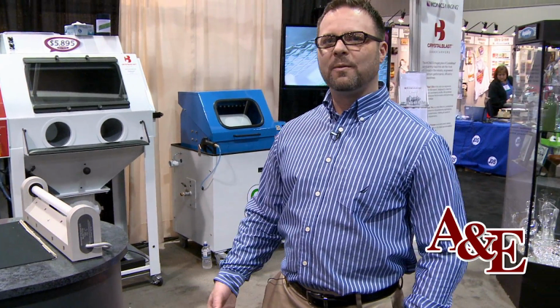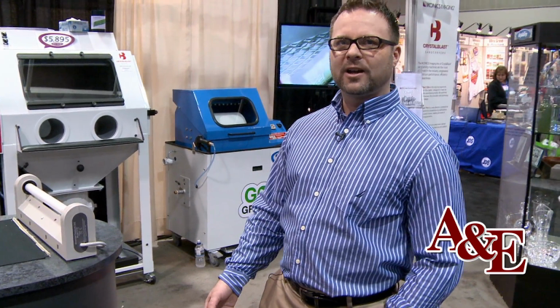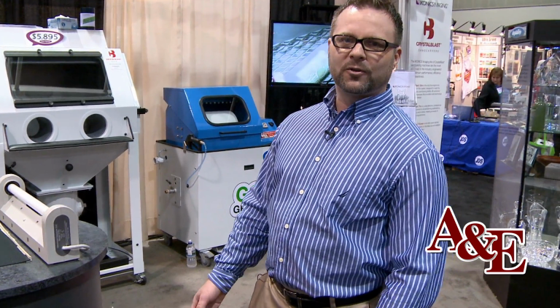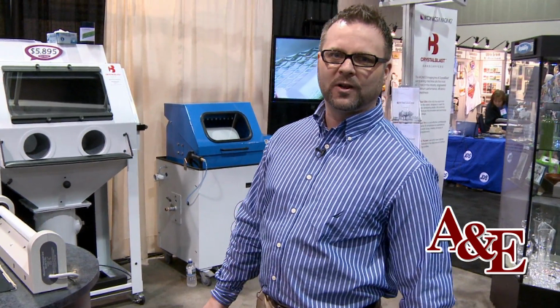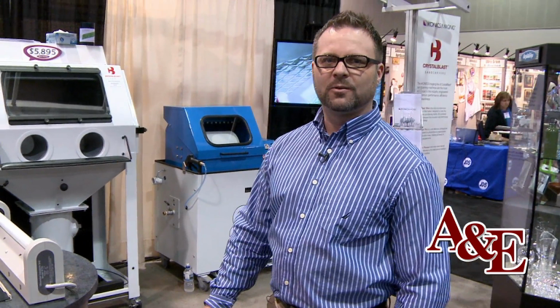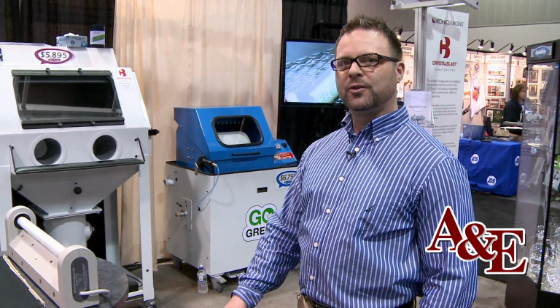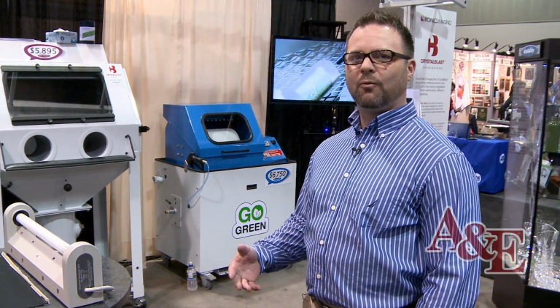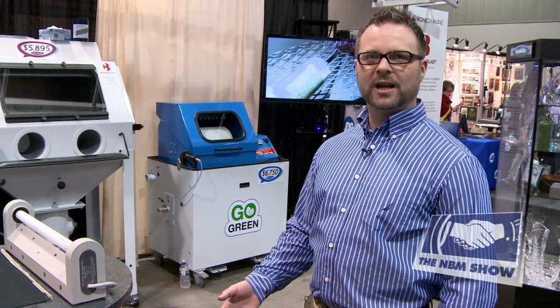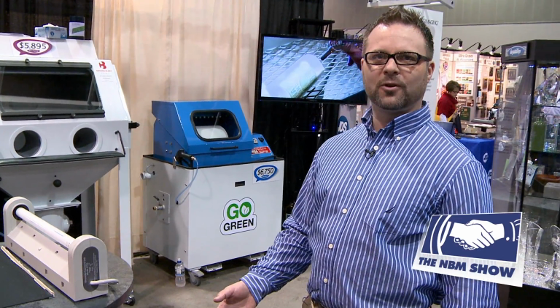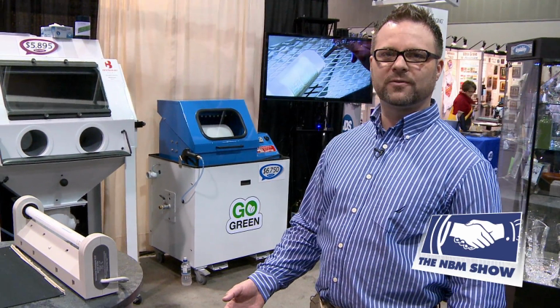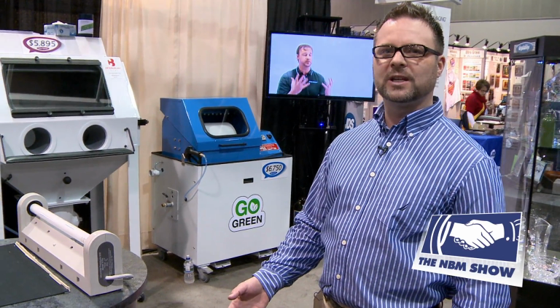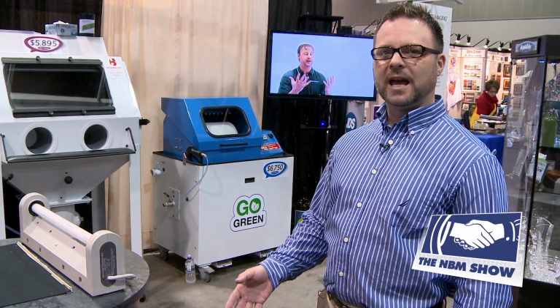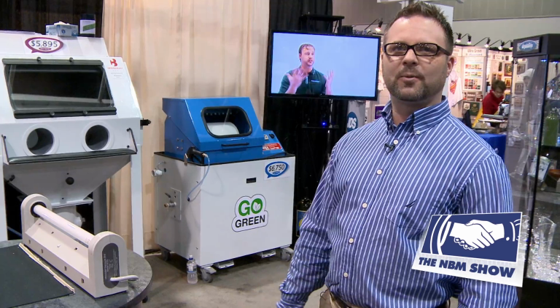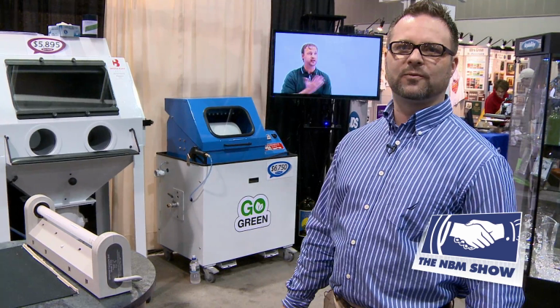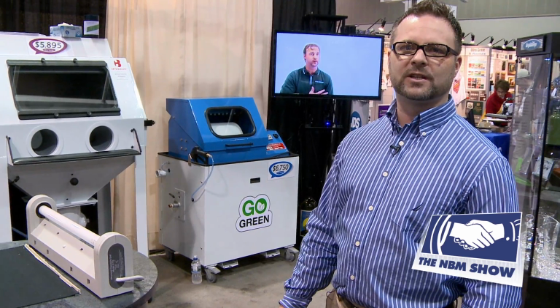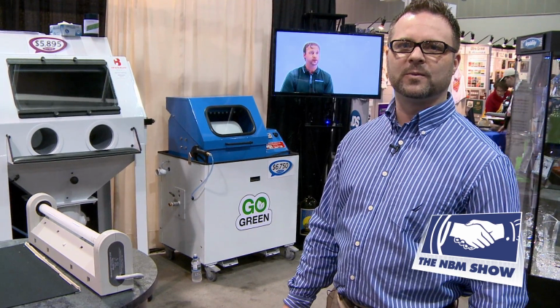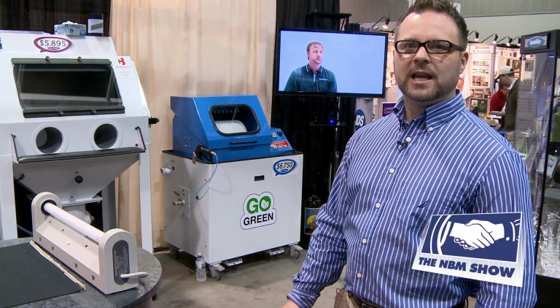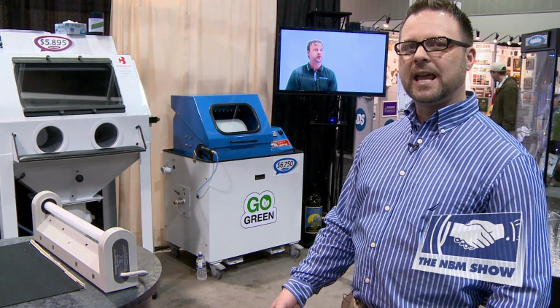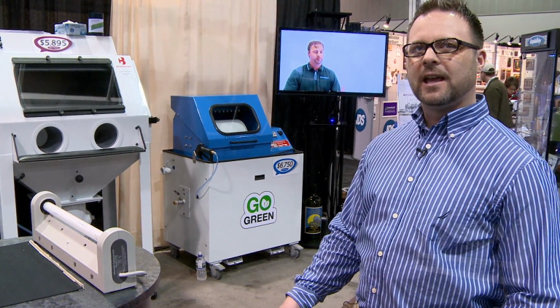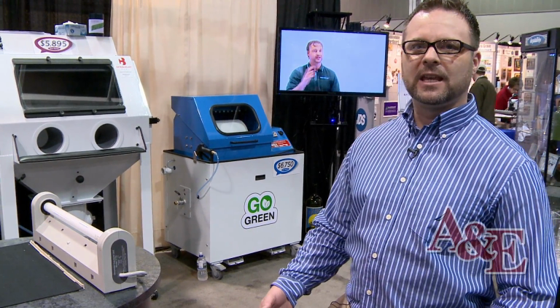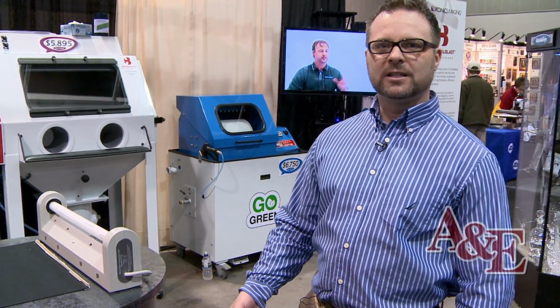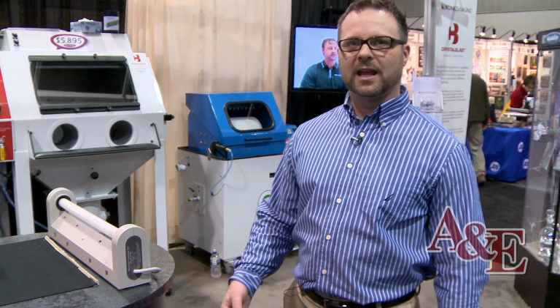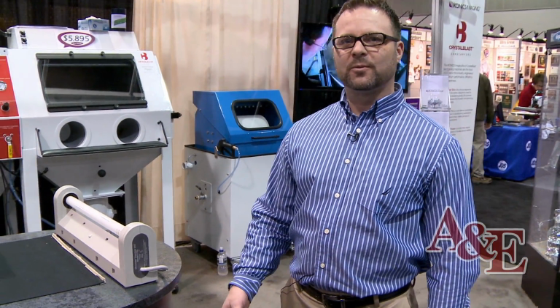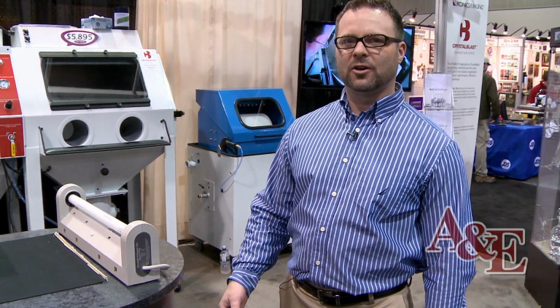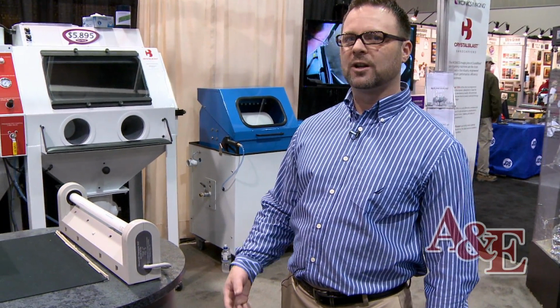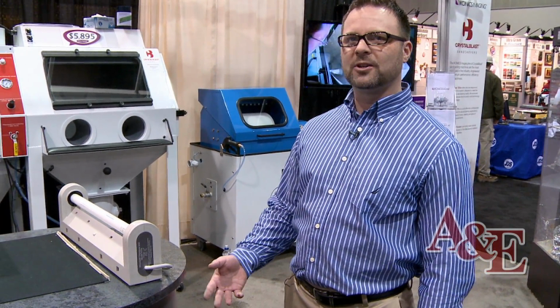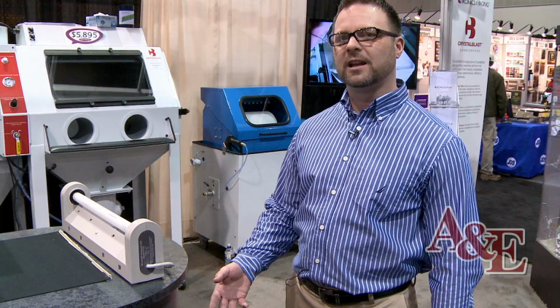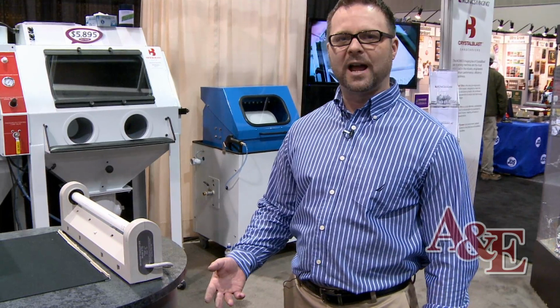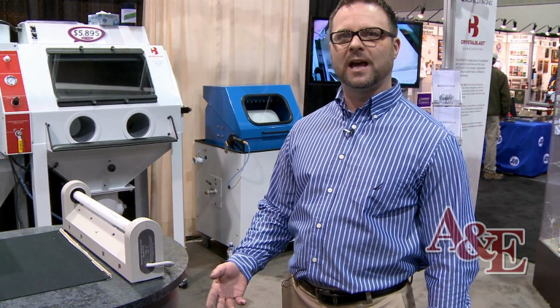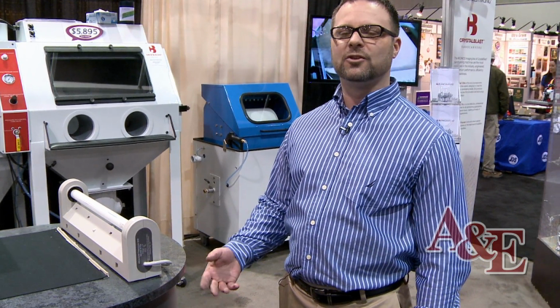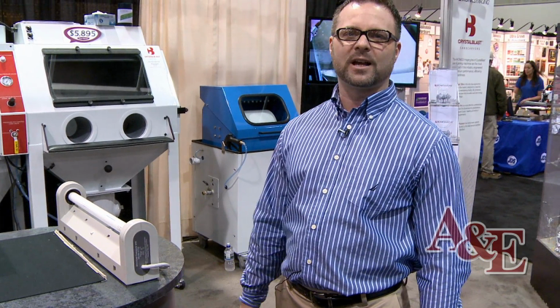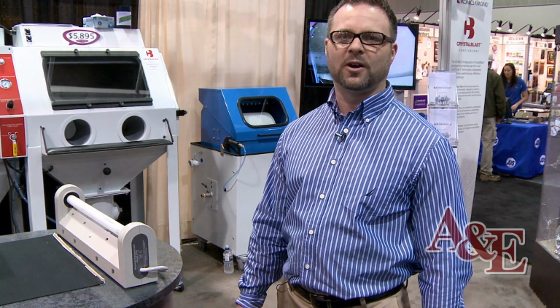We manufacture photoresist films — both wet process photoresist films and dry process photoresist films. Today at the Arlington NBM trade show, we're going to be demonstrating our RapidMask dry process film.